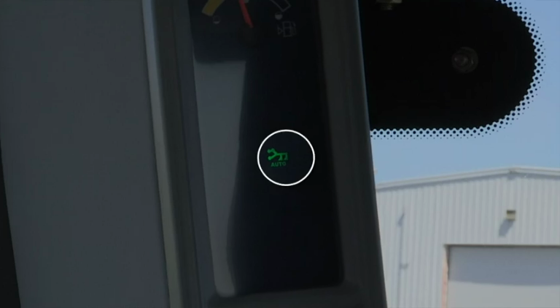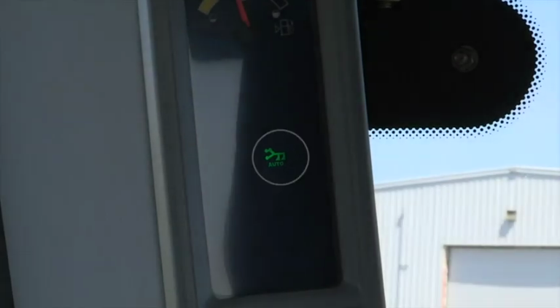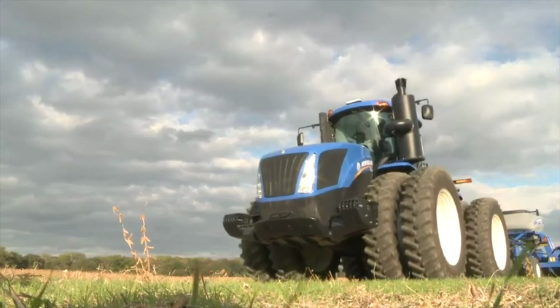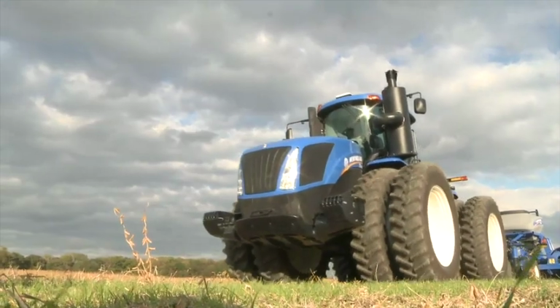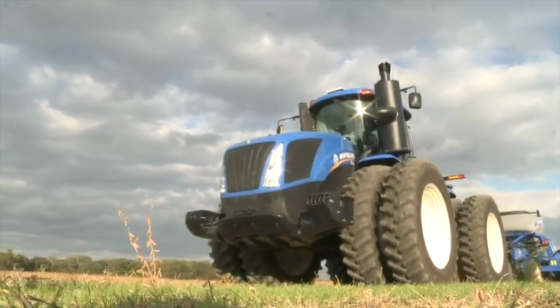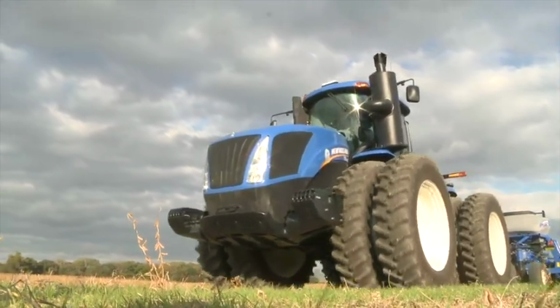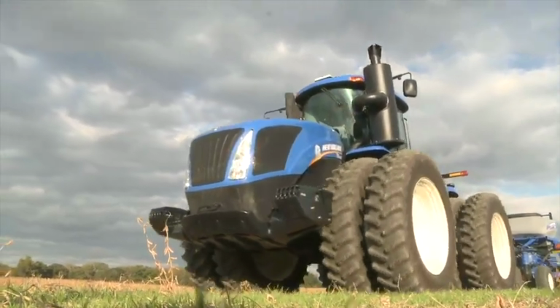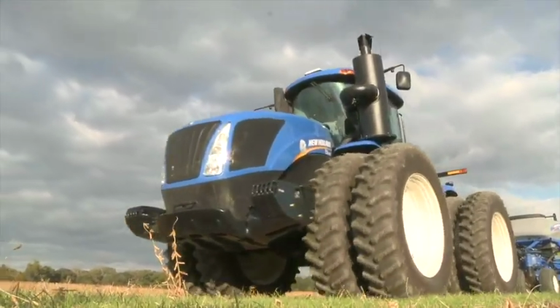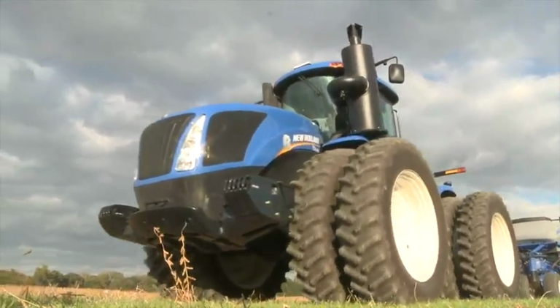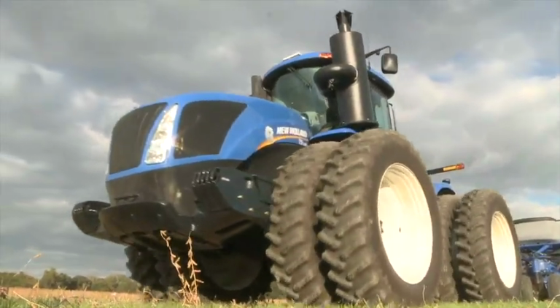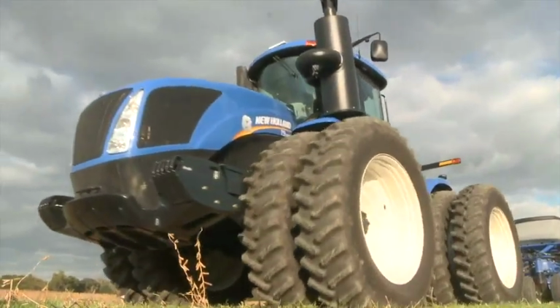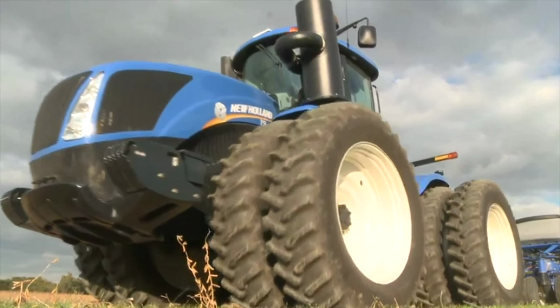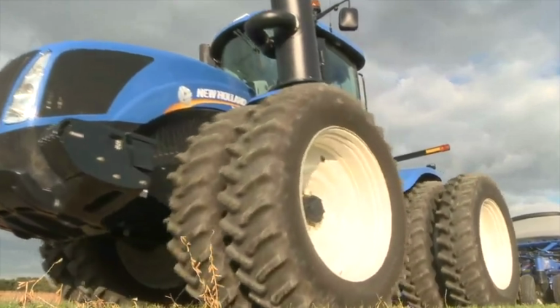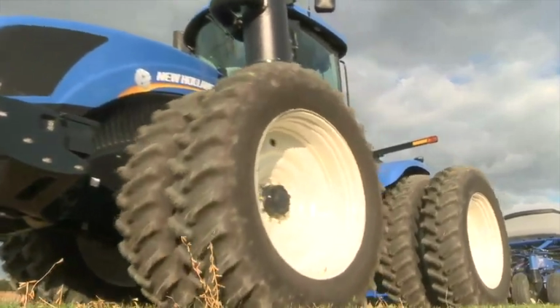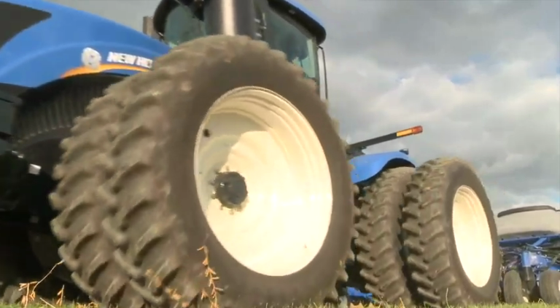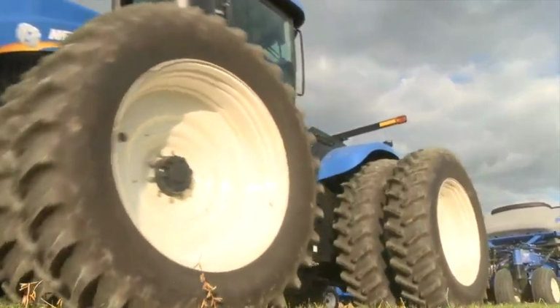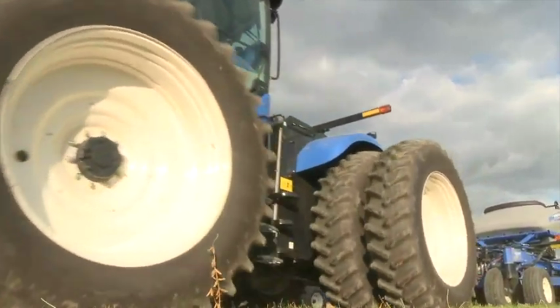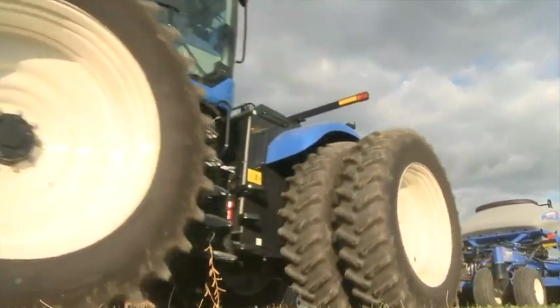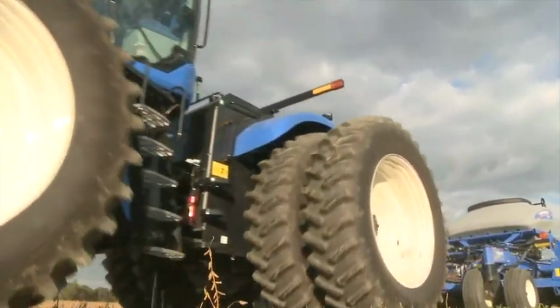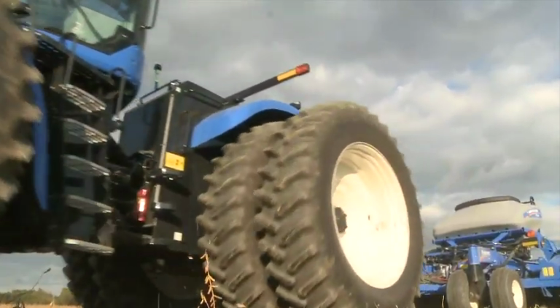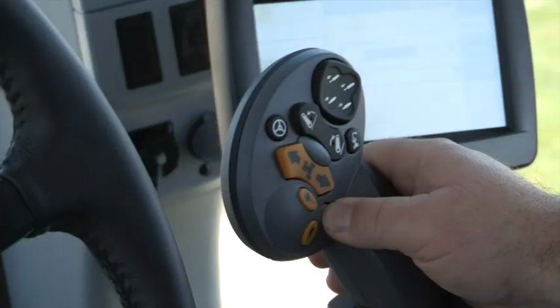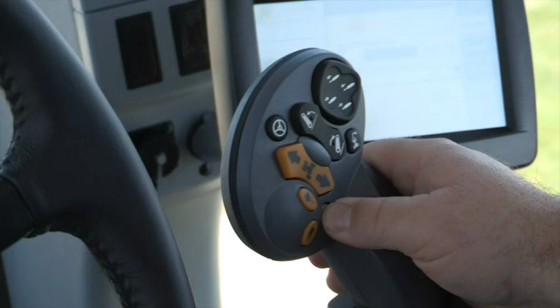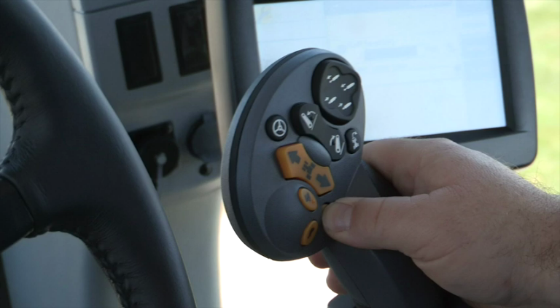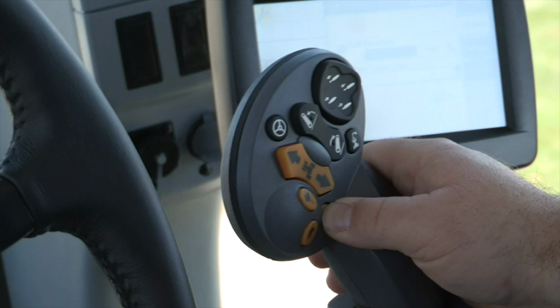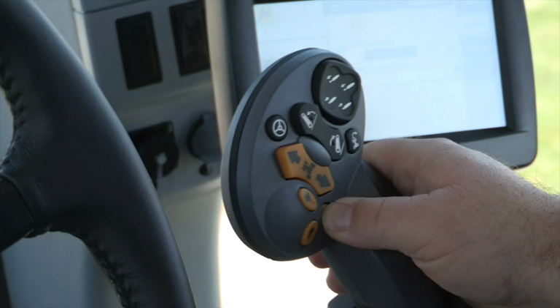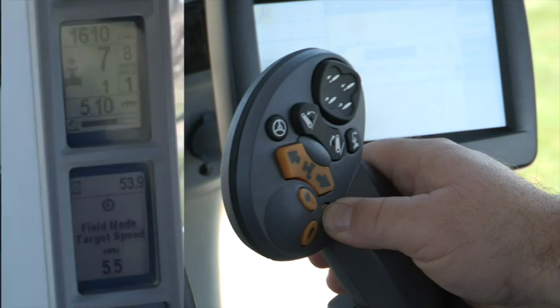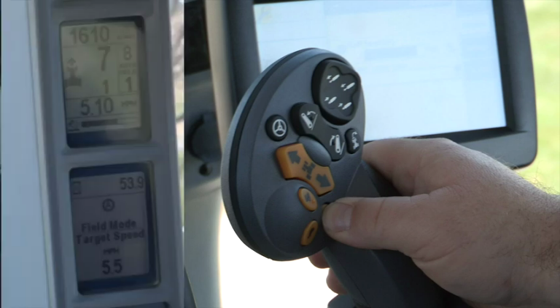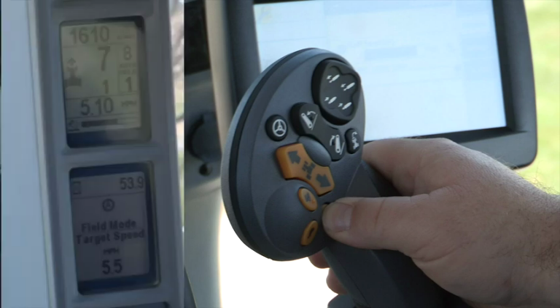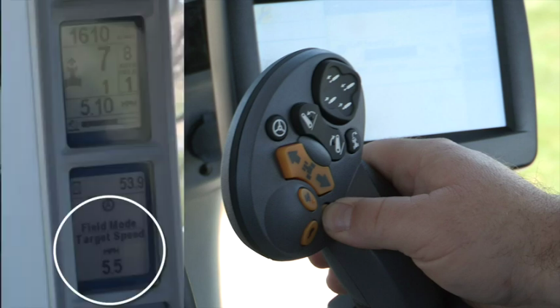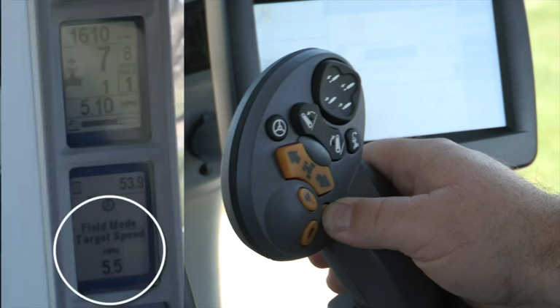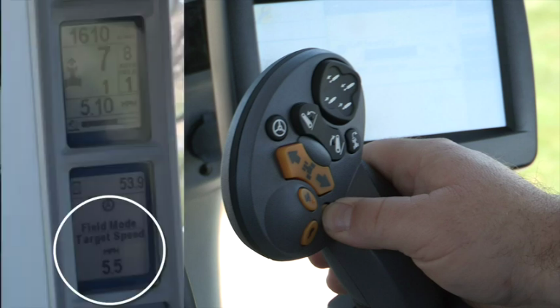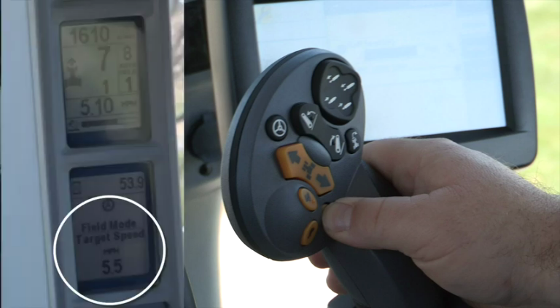Now, drive the tractor to the desired speed. Say you want to disk at 5.5 miles per hour. Press and hold the A button on the command grip handle until you hear a beep. We have now locked in 5.5 miles per hour as our target speed.